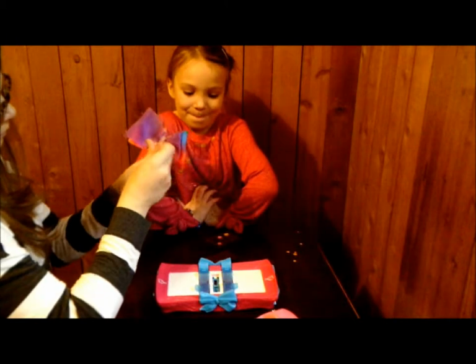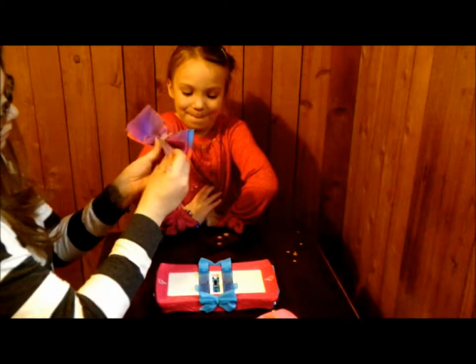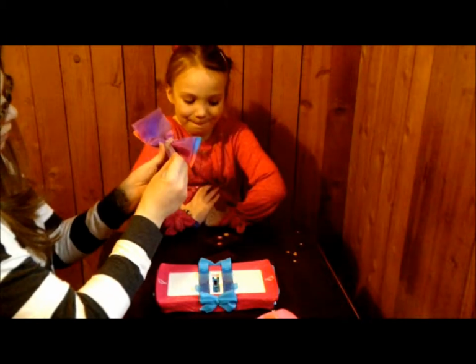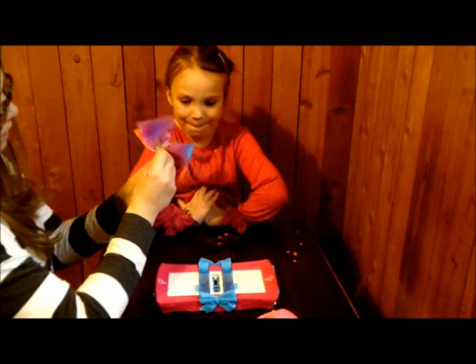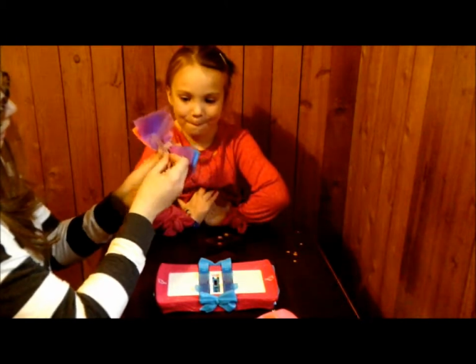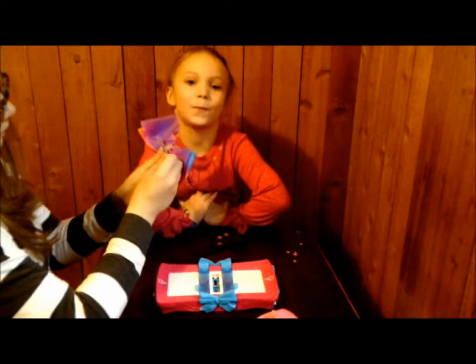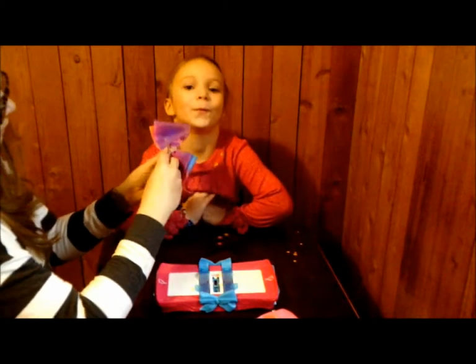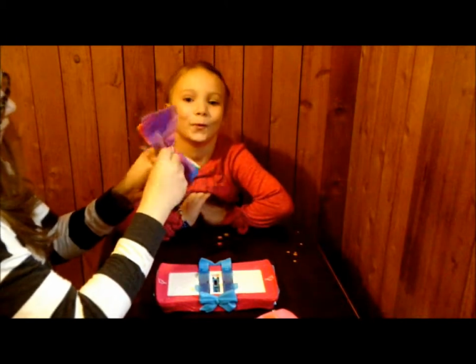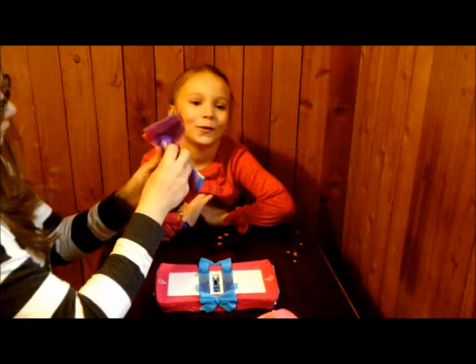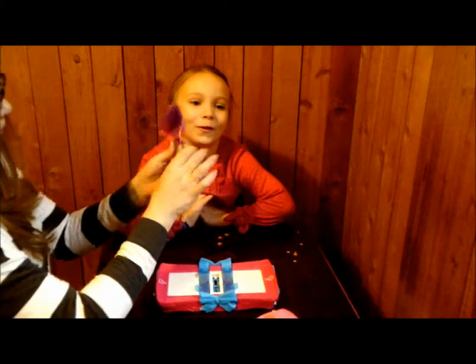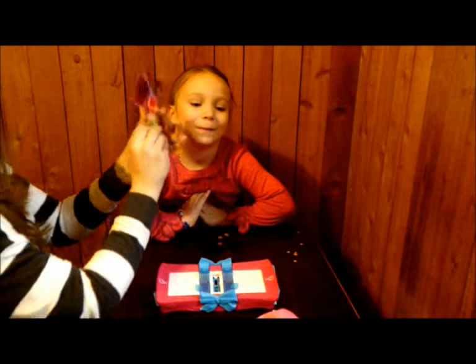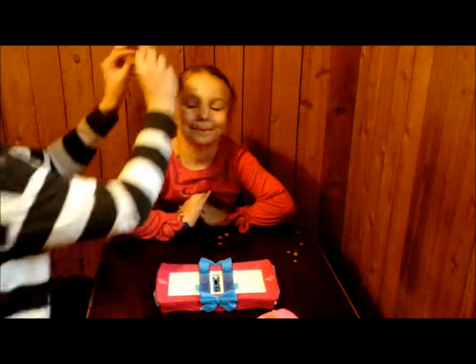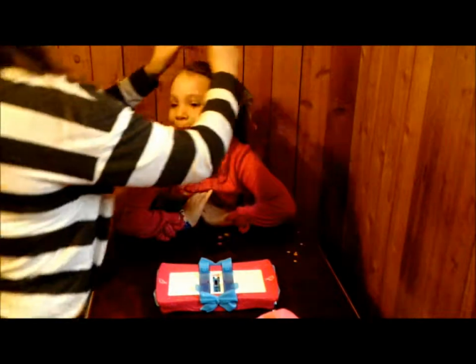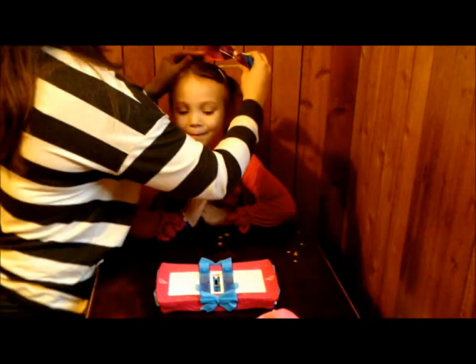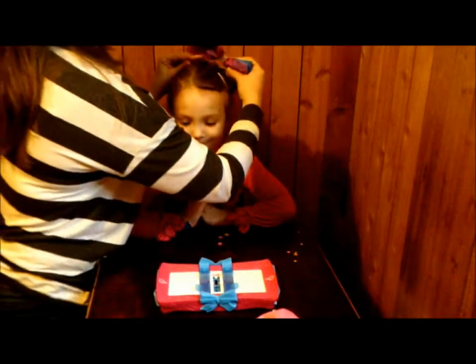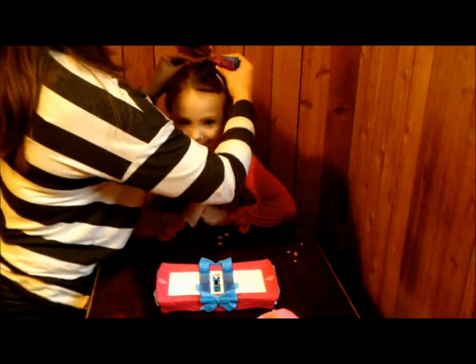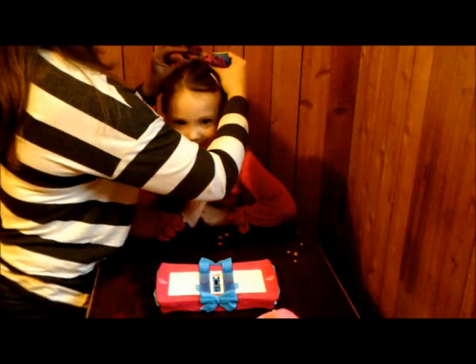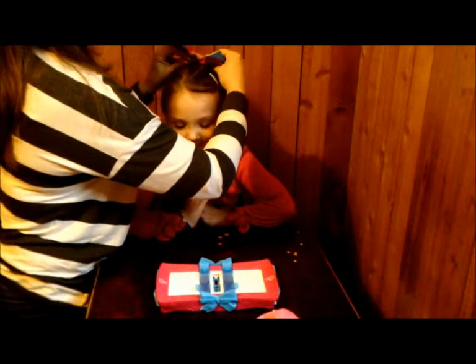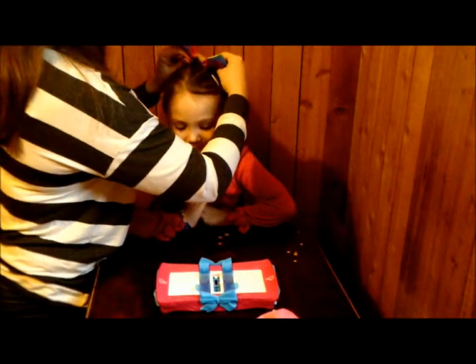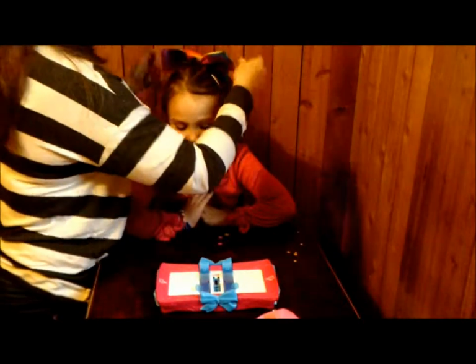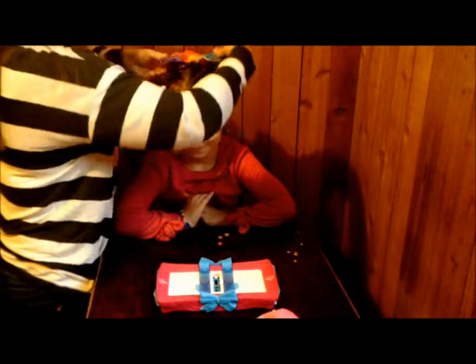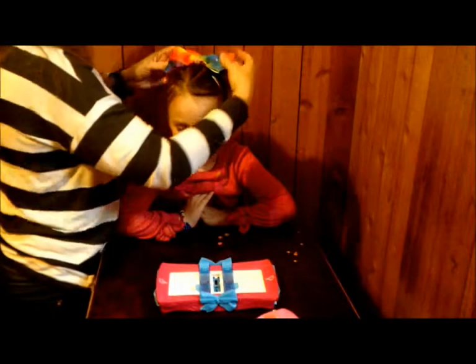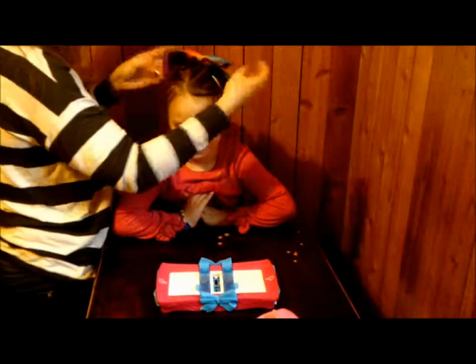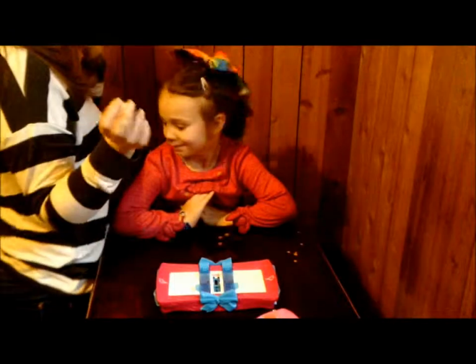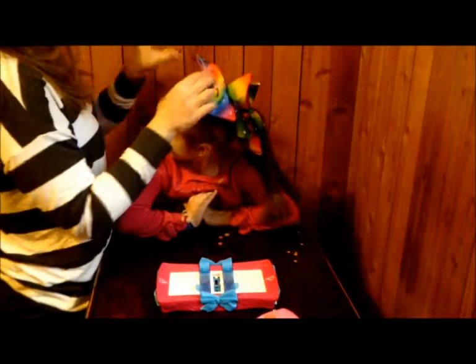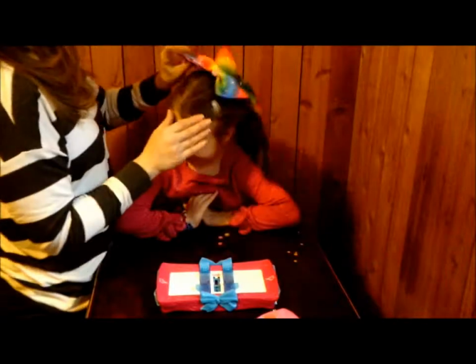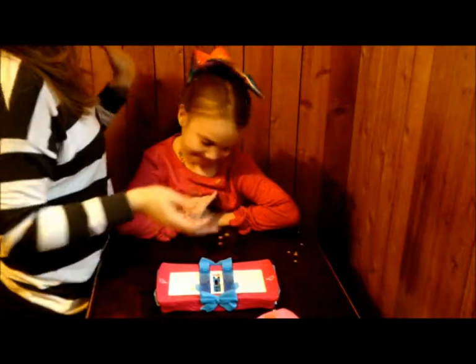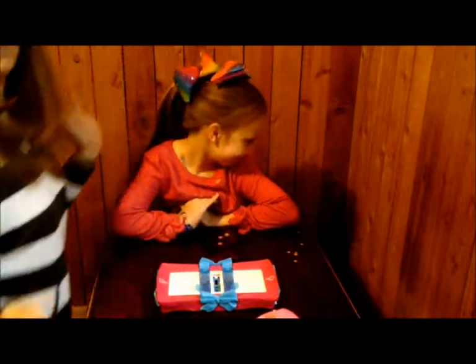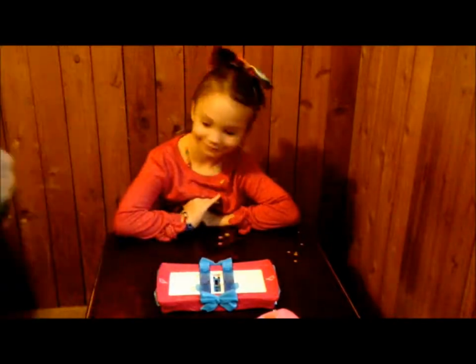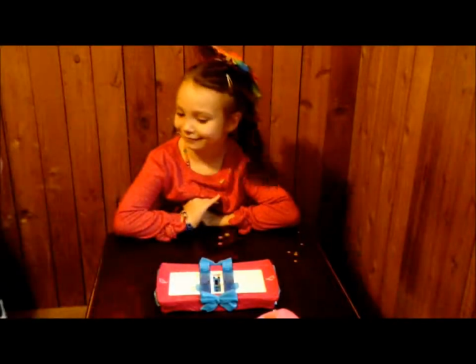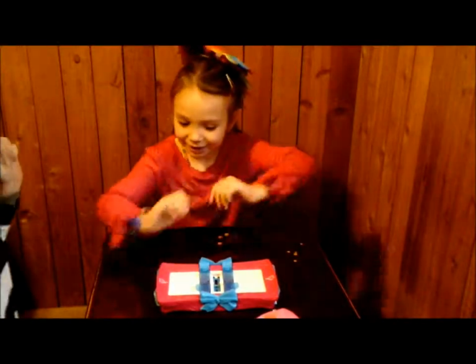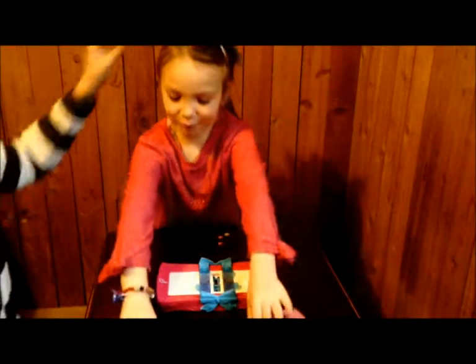We have to put the flat piece in. It kind of looks like the other JoJo bow you have in your hair right now. Then you just clip it in and you've got a beautiful rainbow JoJo bow.